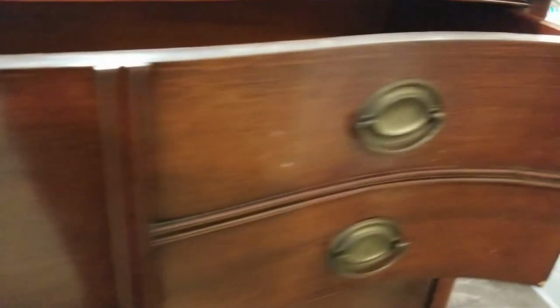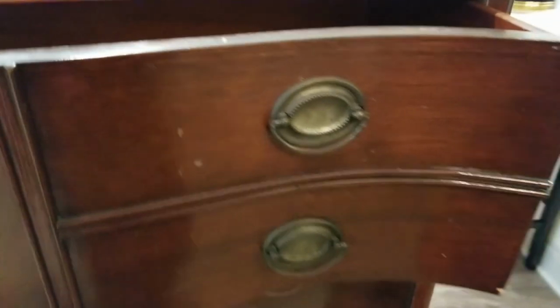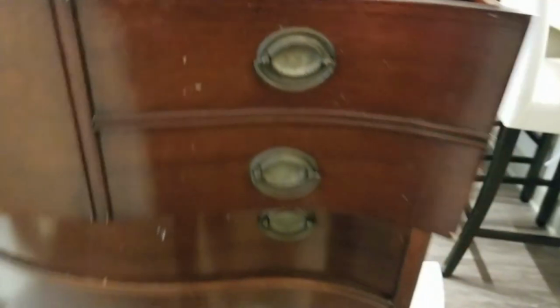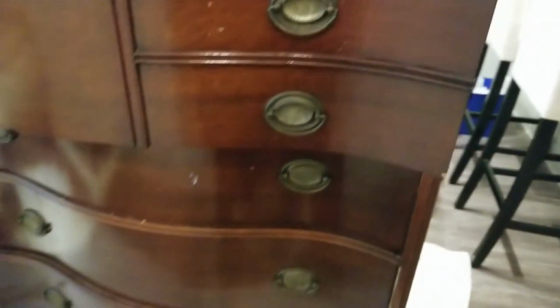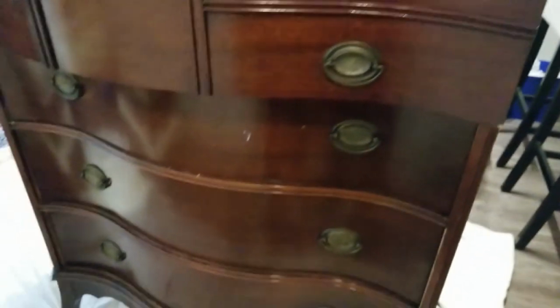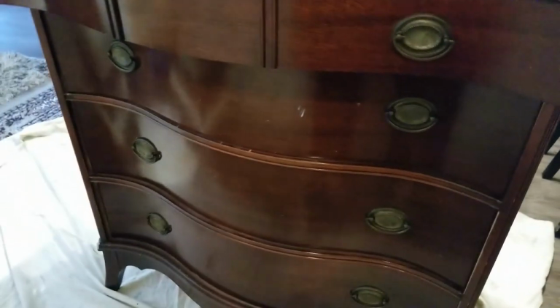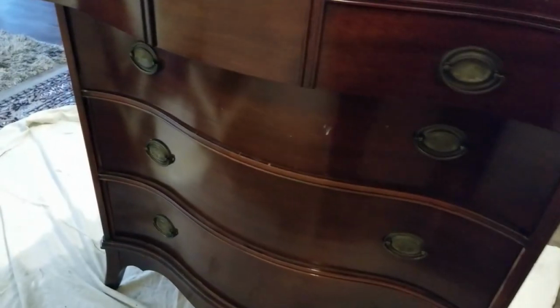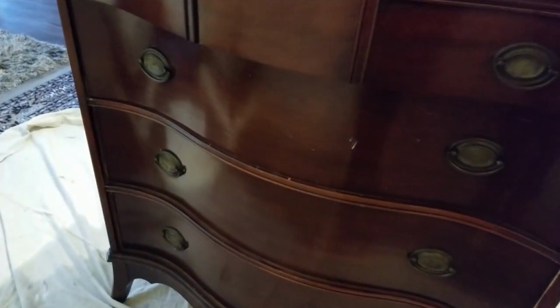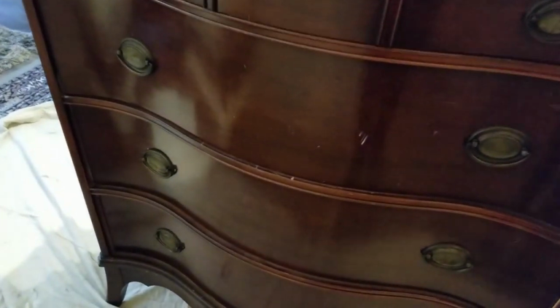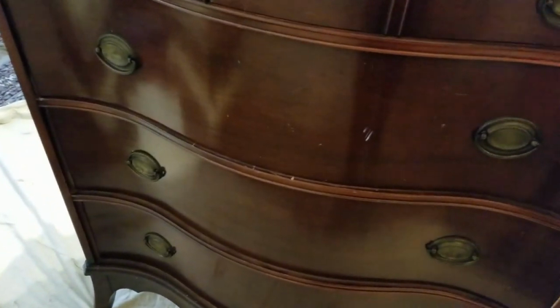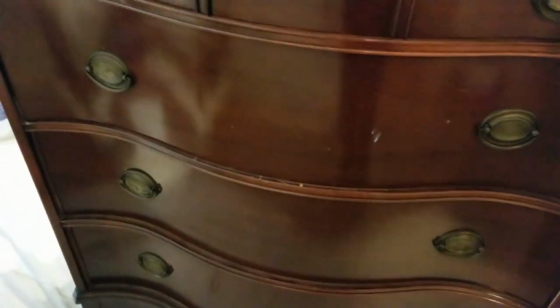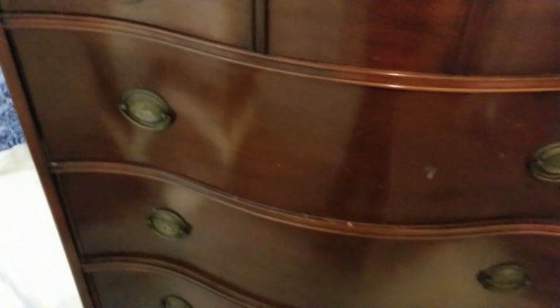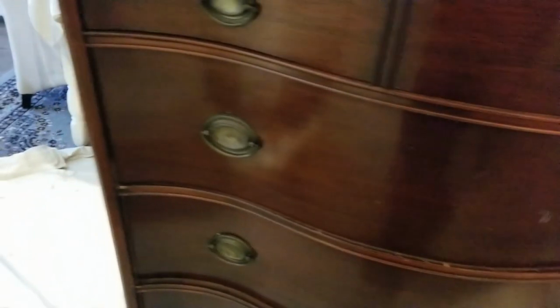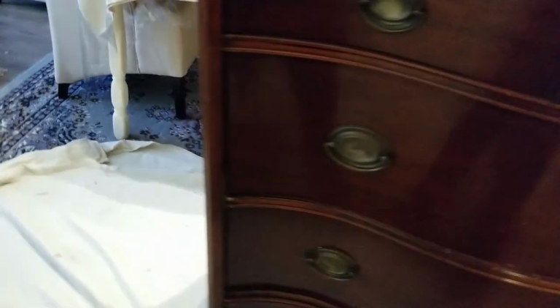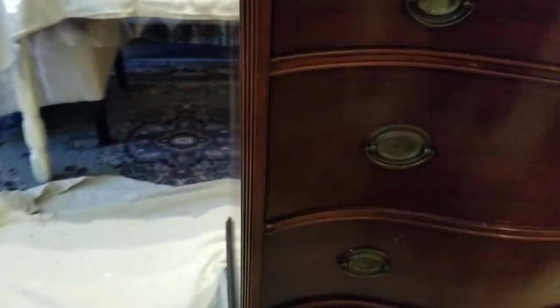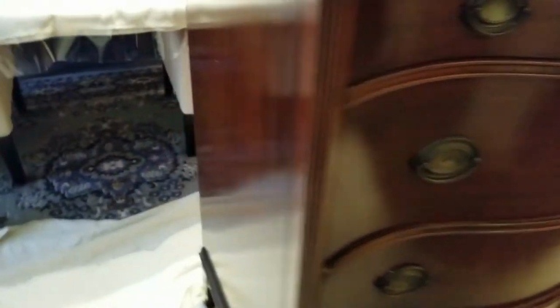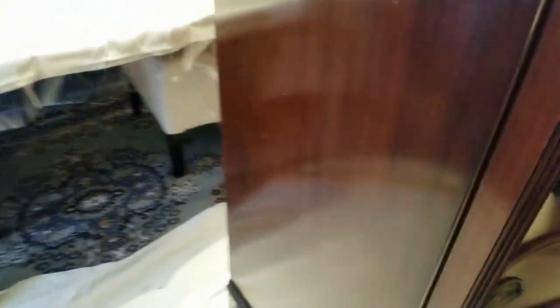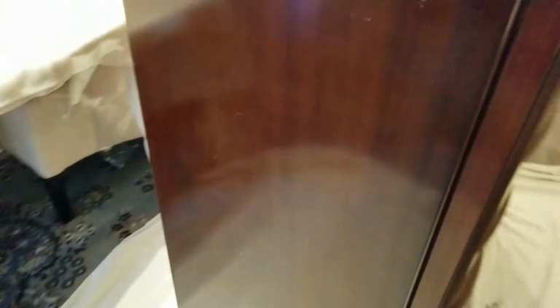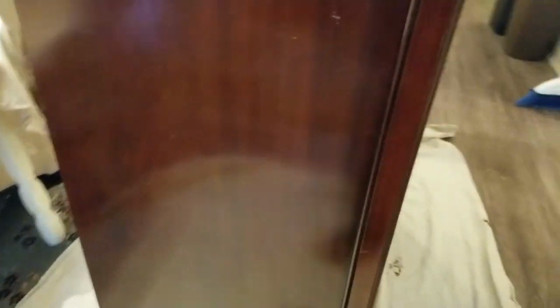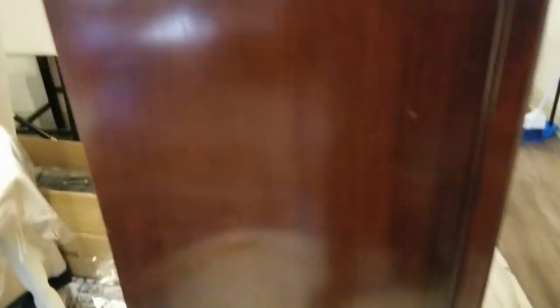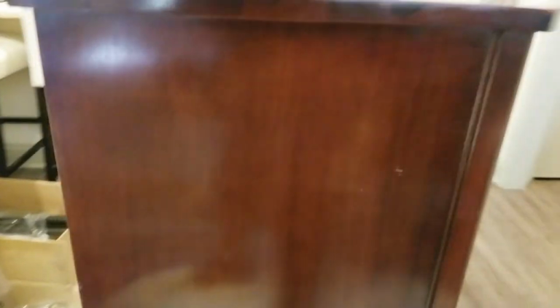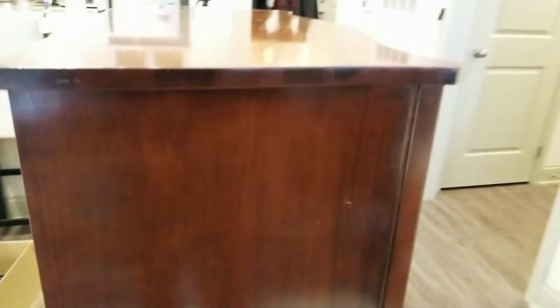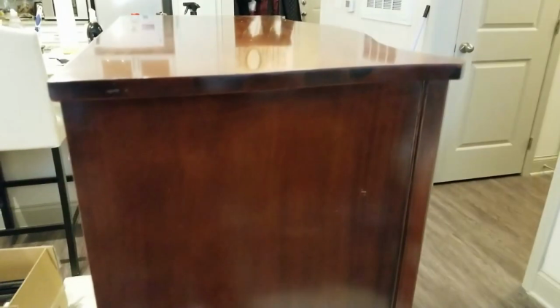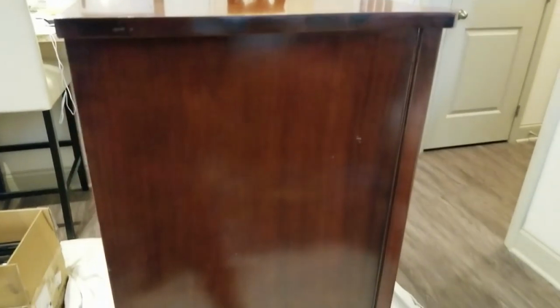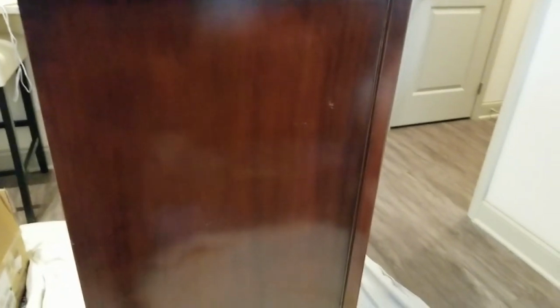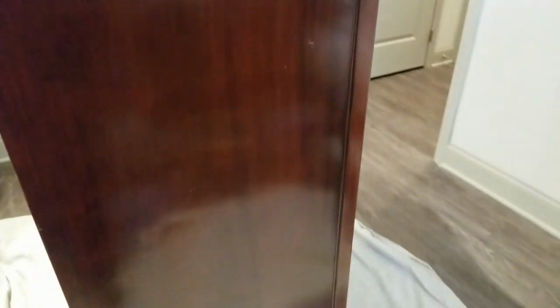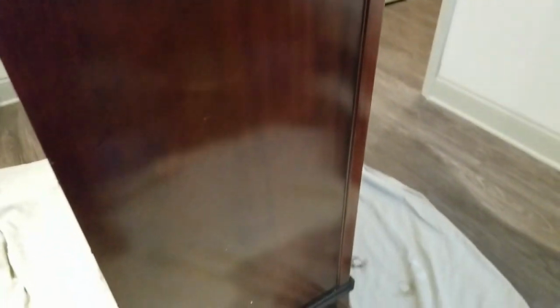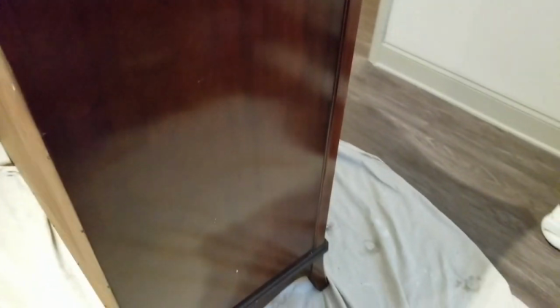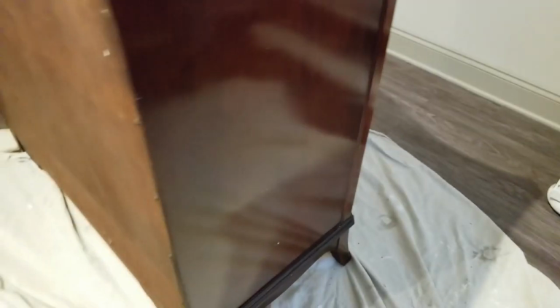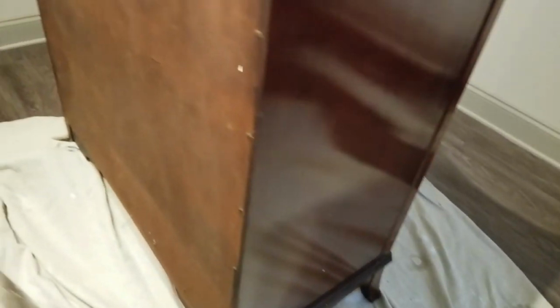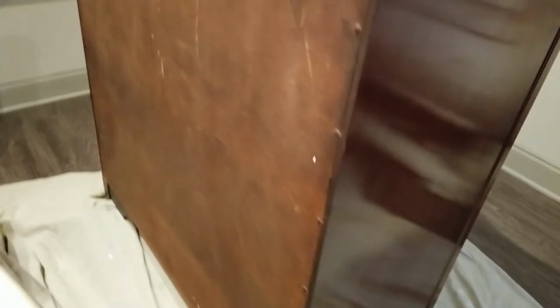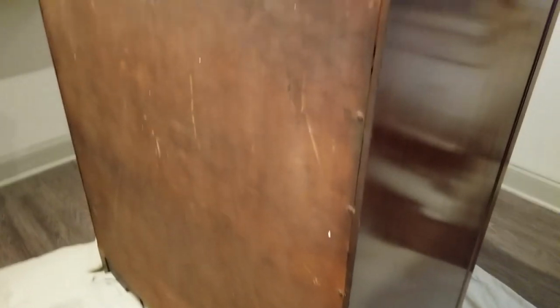But it does have good bones — it's a beautiful curved dresser — and as you can see it has these gorgeous white drawer pulls on it, so it just needs to be cleaned up. I'm going to pan around to show you the back and basically how I'm going to clean it.